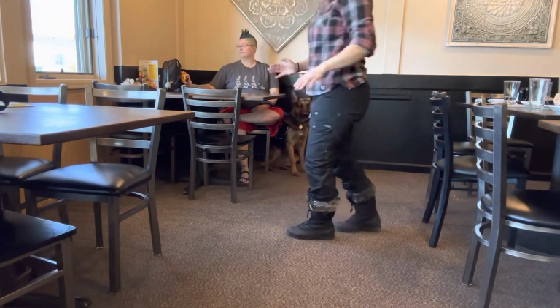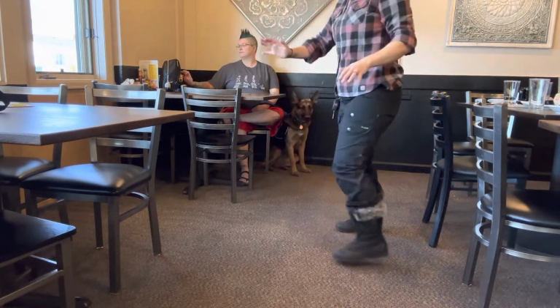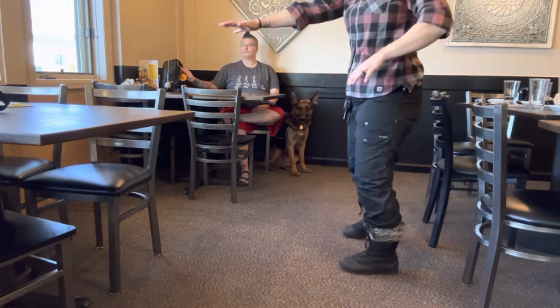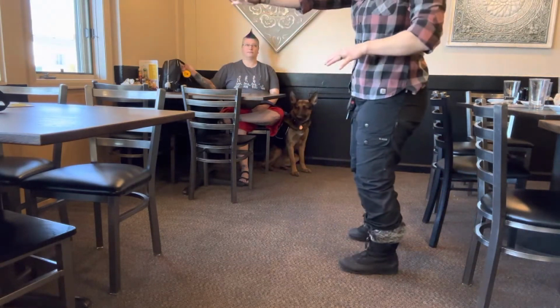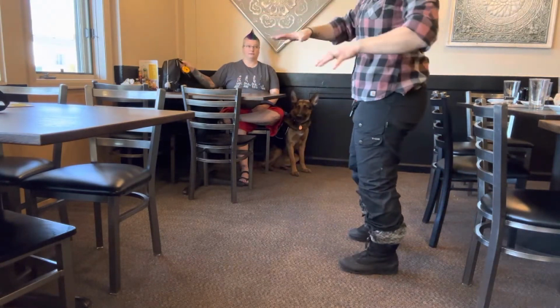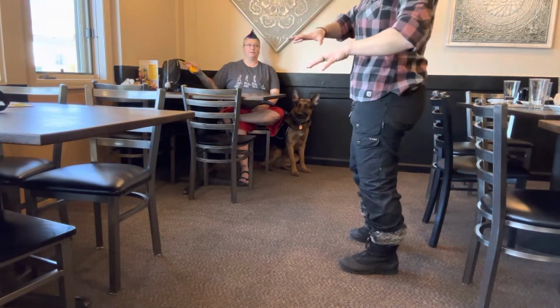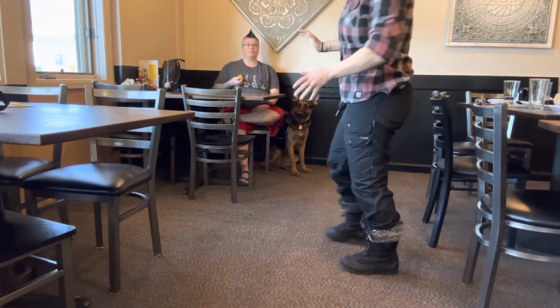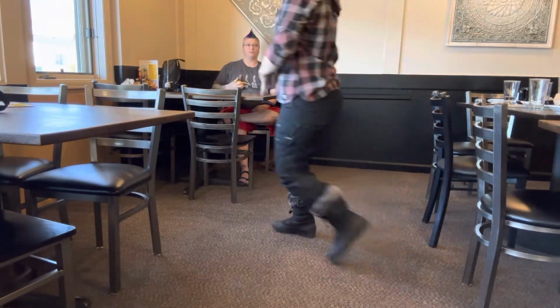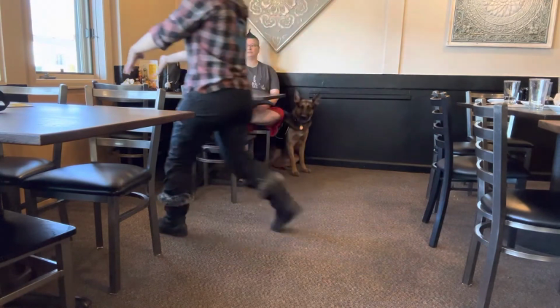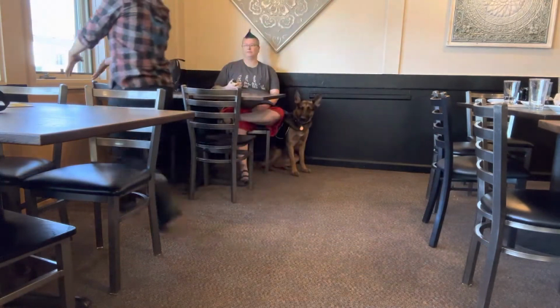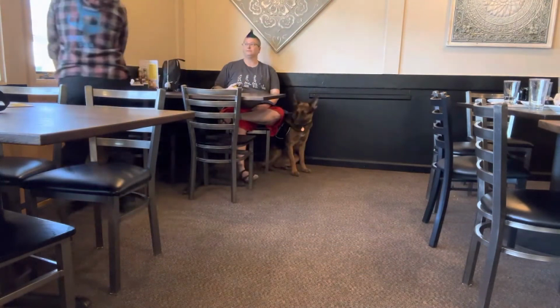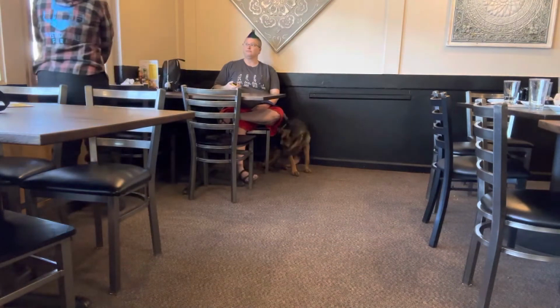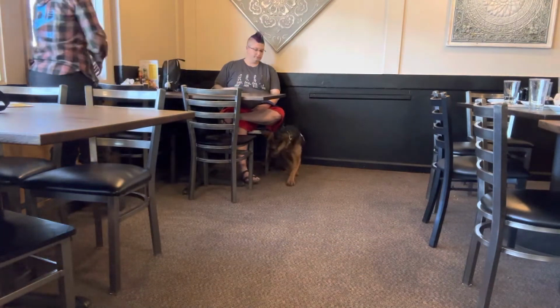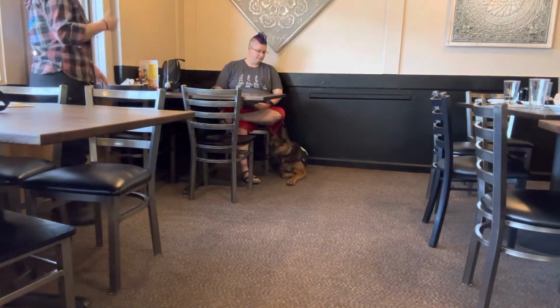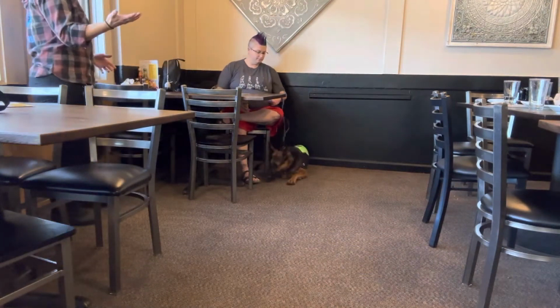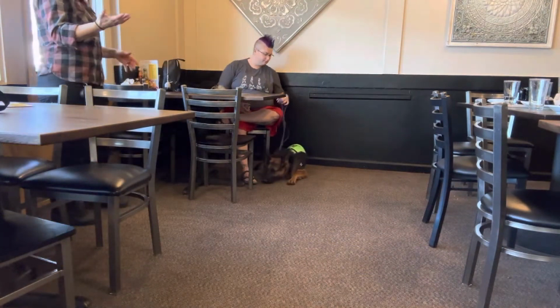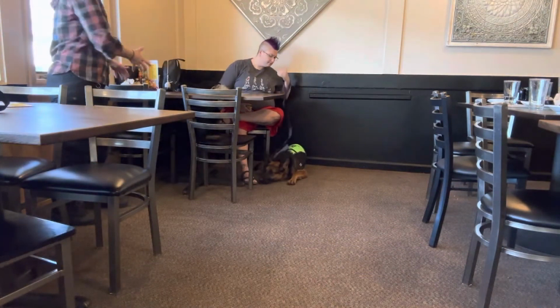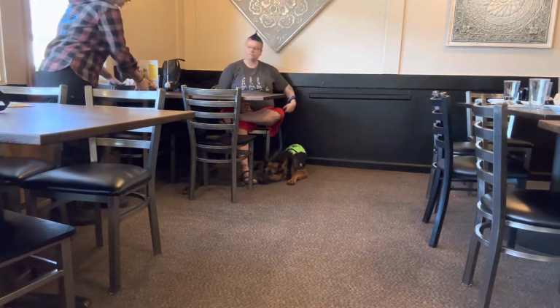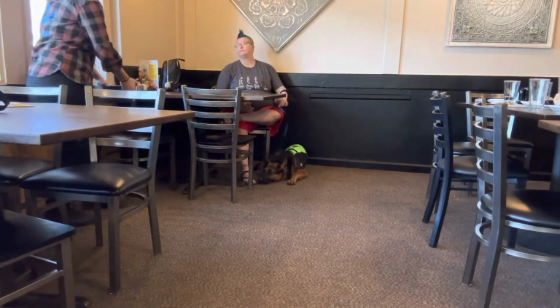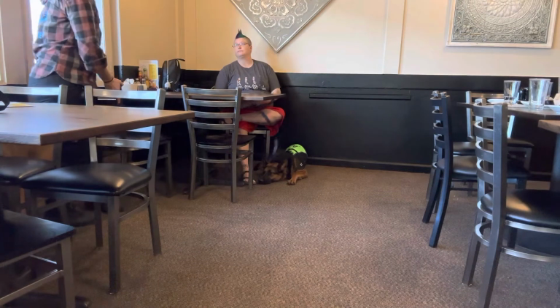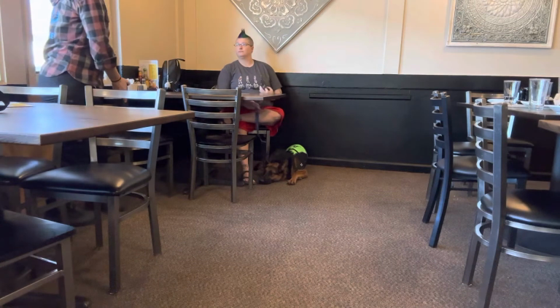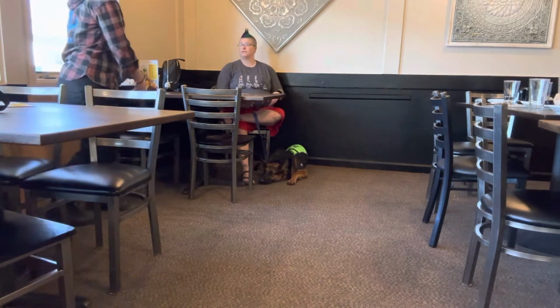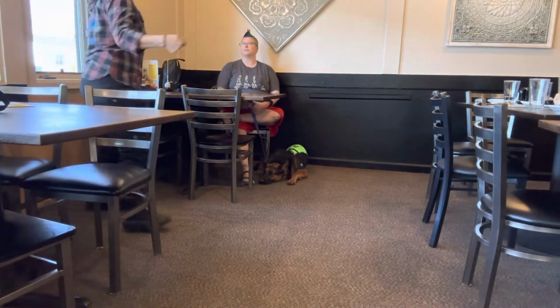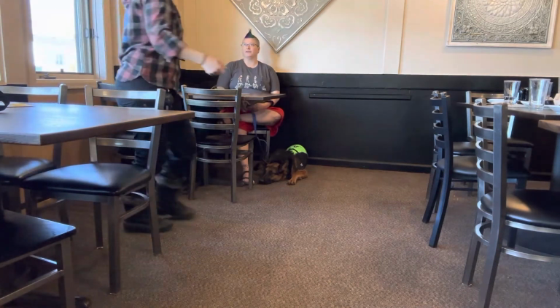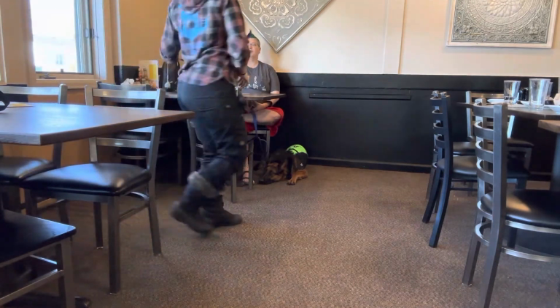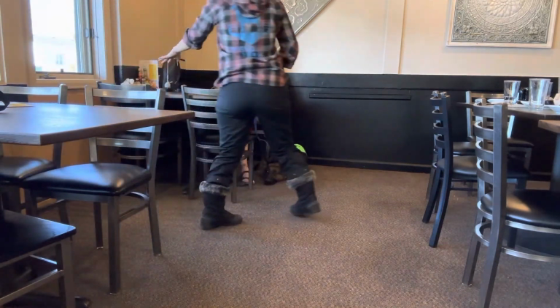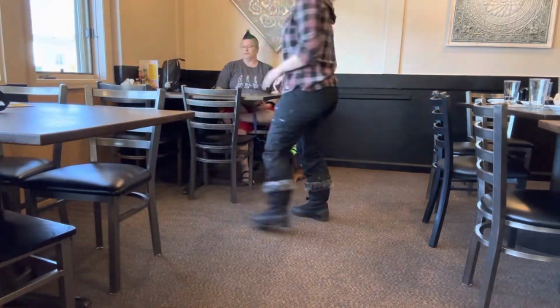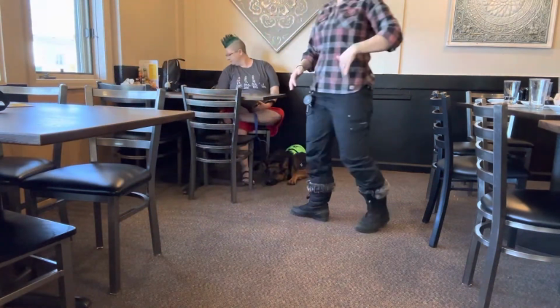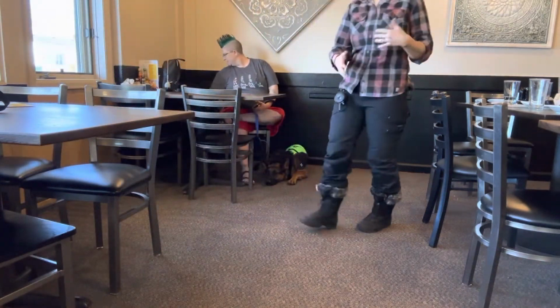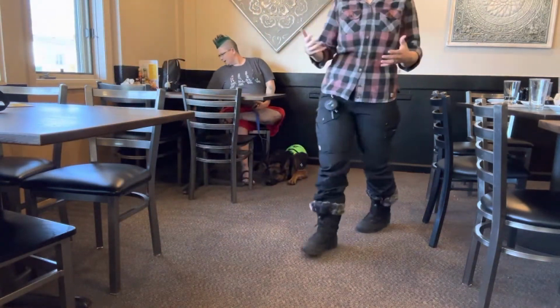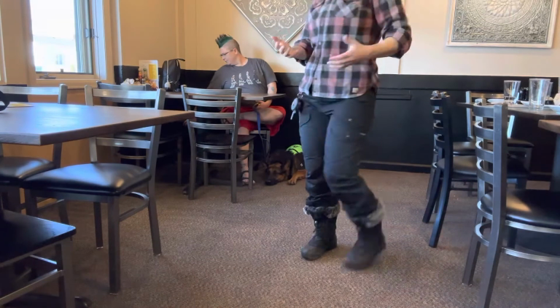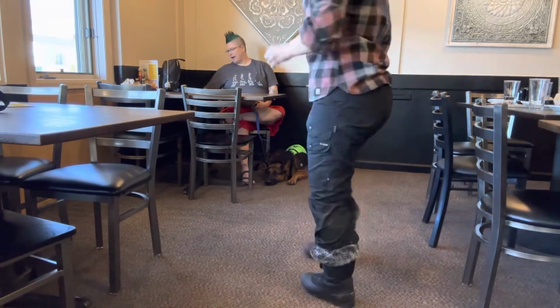If you were in one of these middle tables, I would put her up against the wall if possible. What we've done in the past is actually taken chairs out, moved them, and then given the dog that space. That's why I had to move this one back.